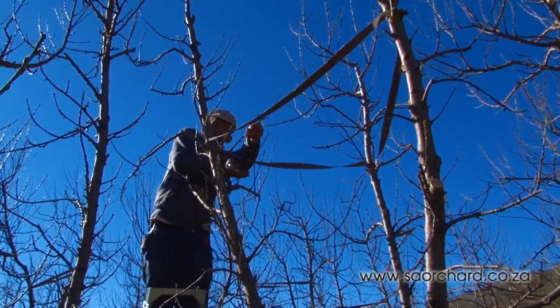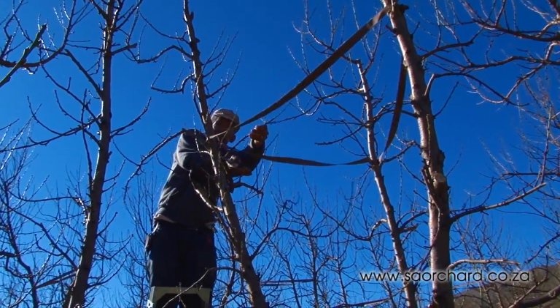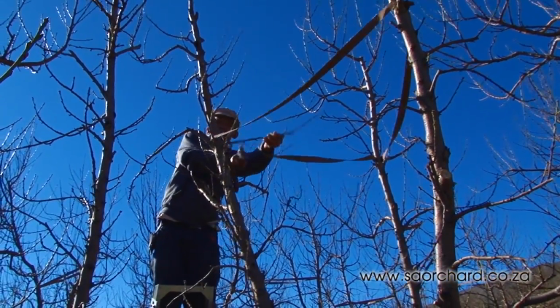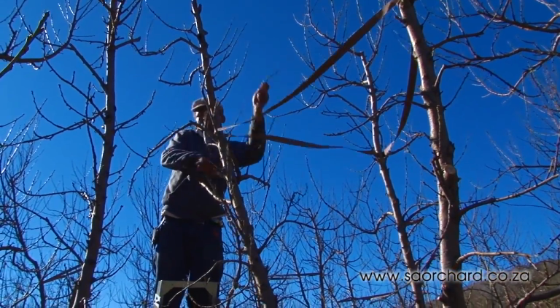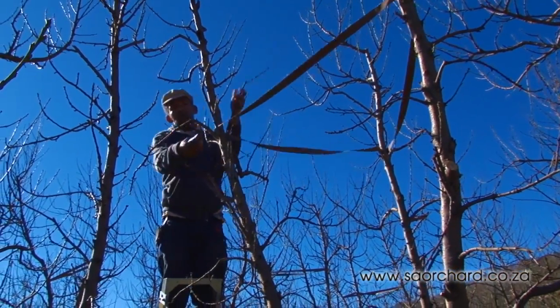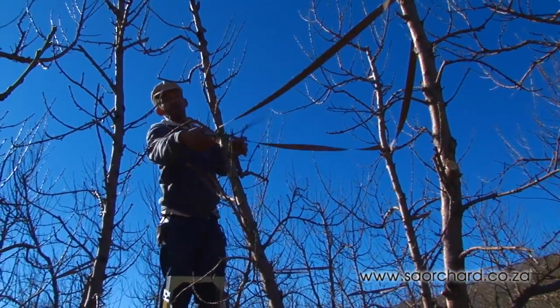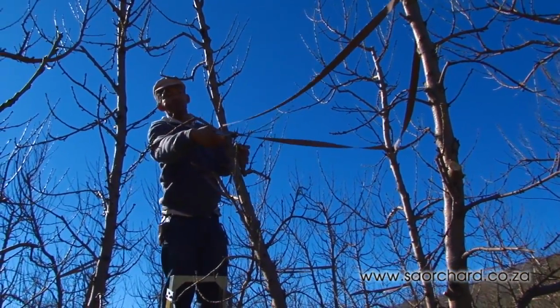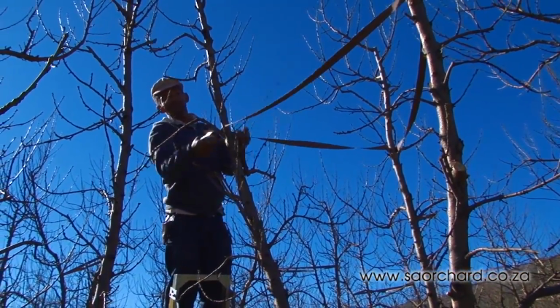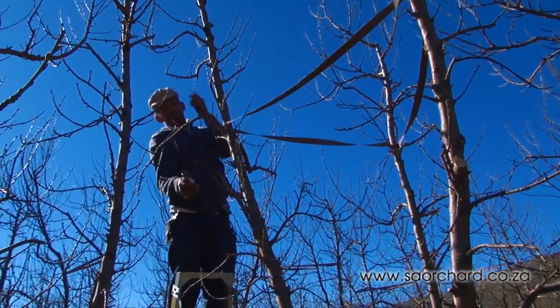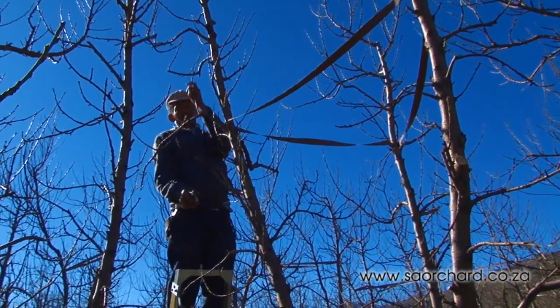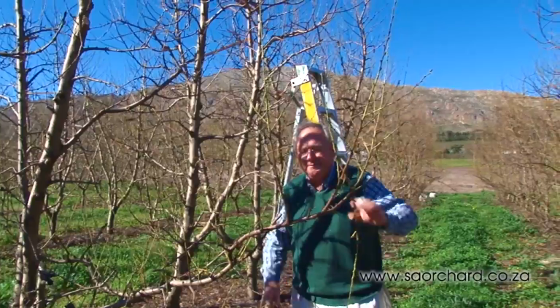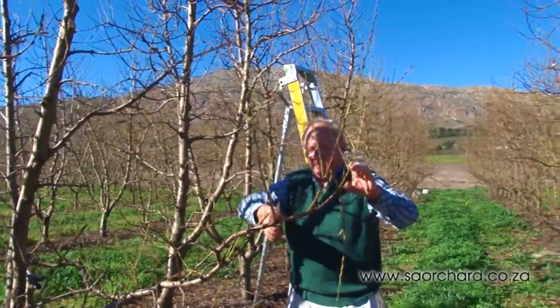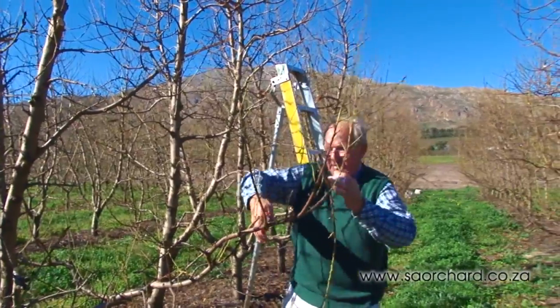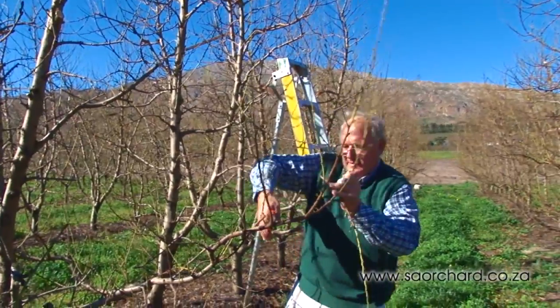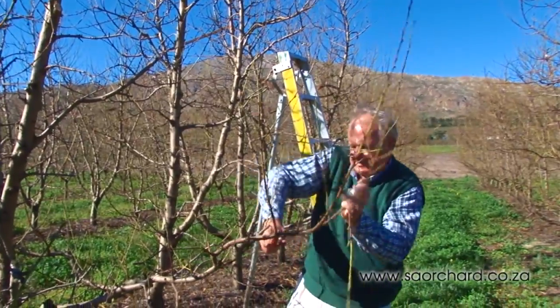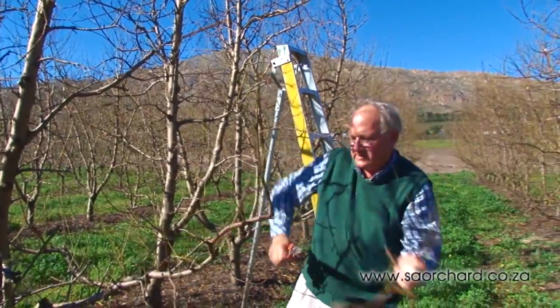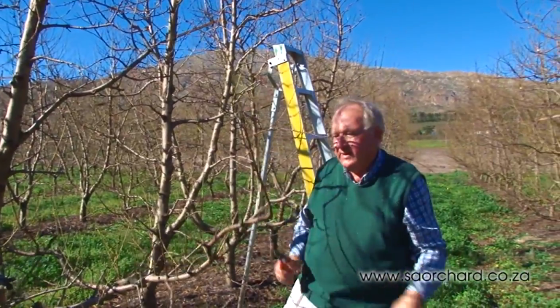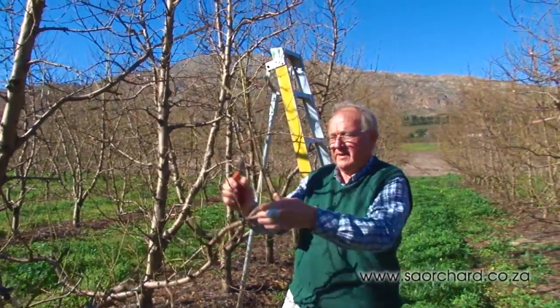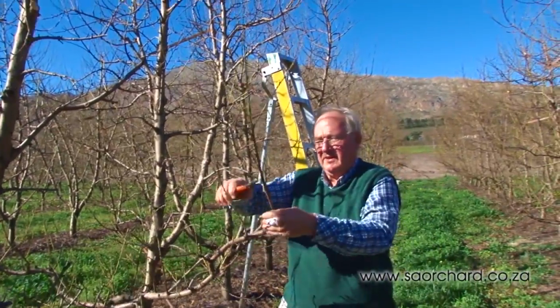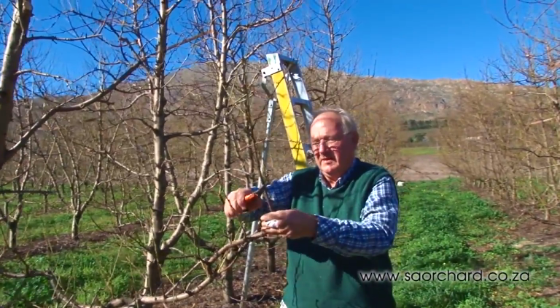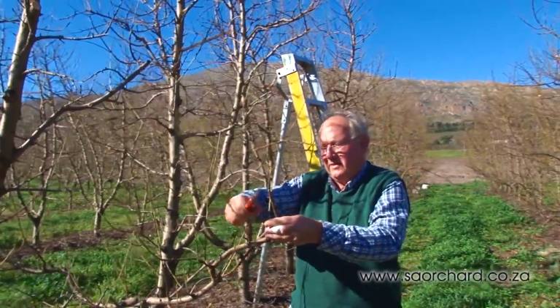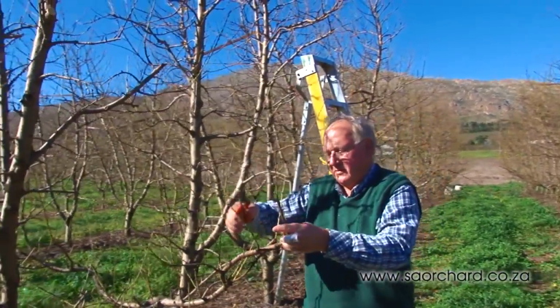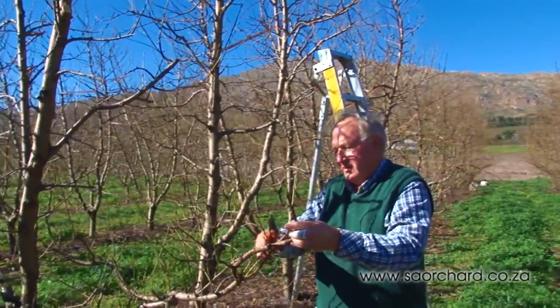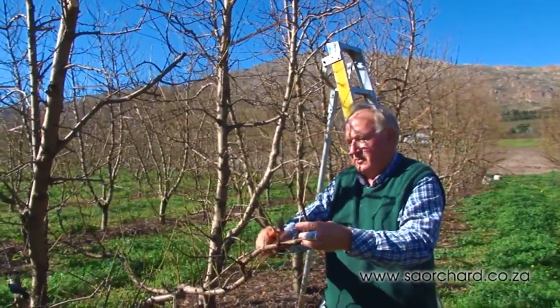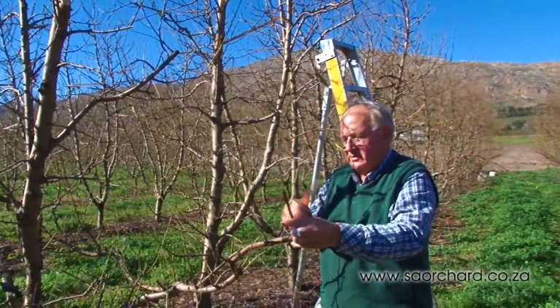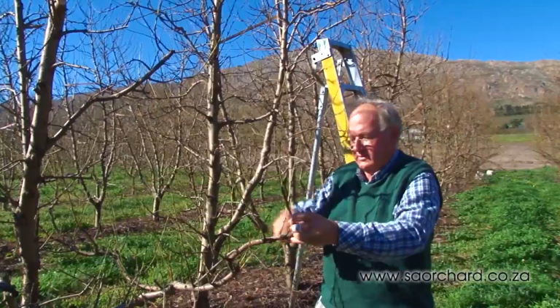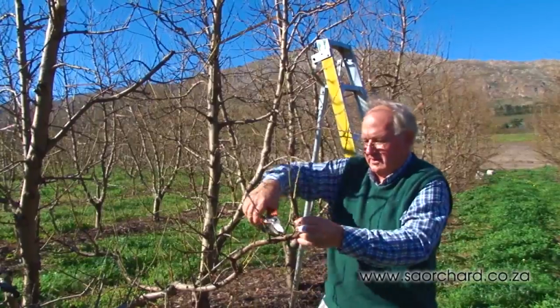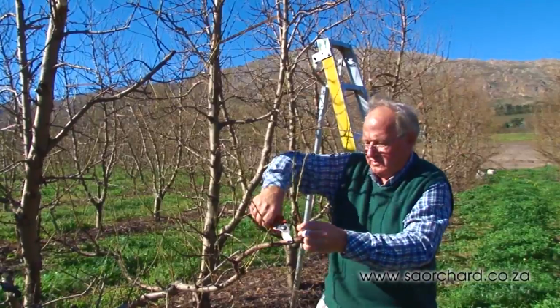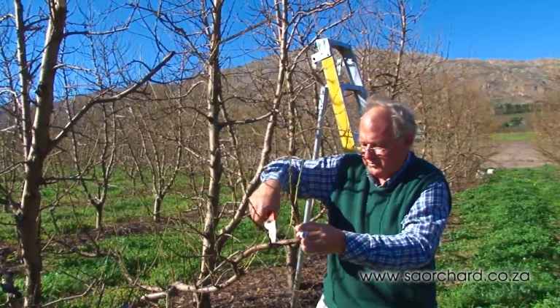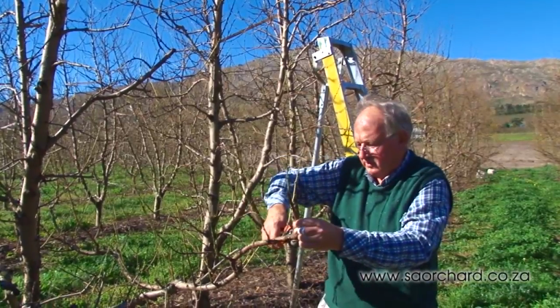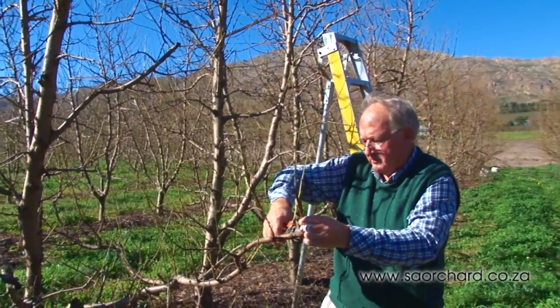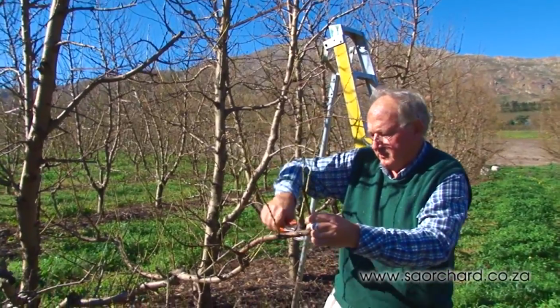Pruning peaches and nectarines tends to be quite easy. A branch is either a structural branch or a one-year-old shoot, and the rest goes. One-year-old wood, as close to the structural limb as possible.